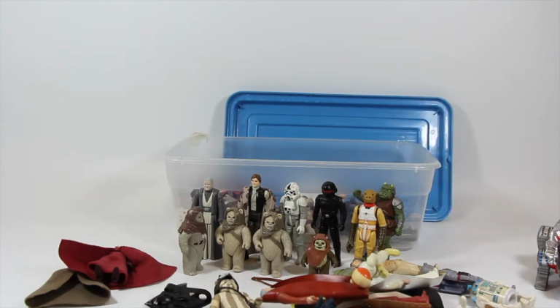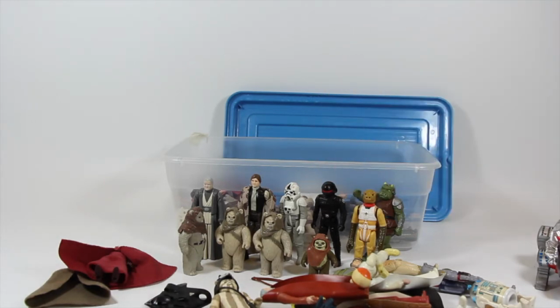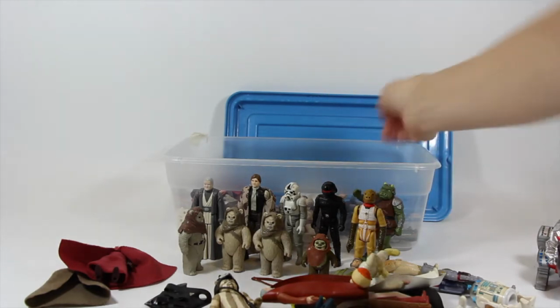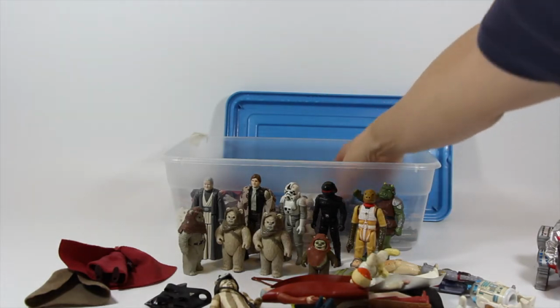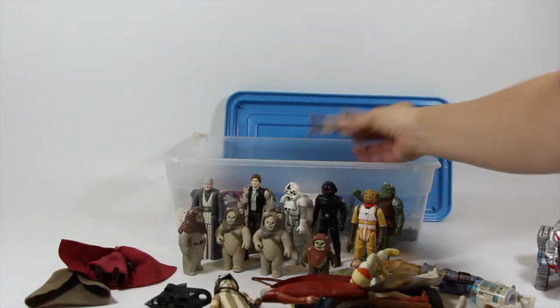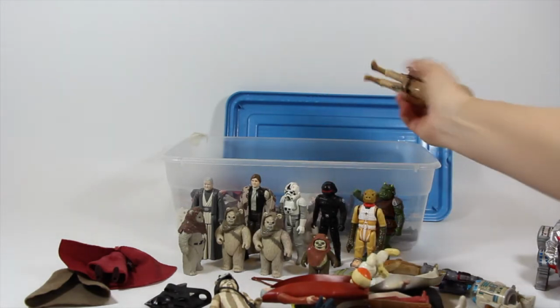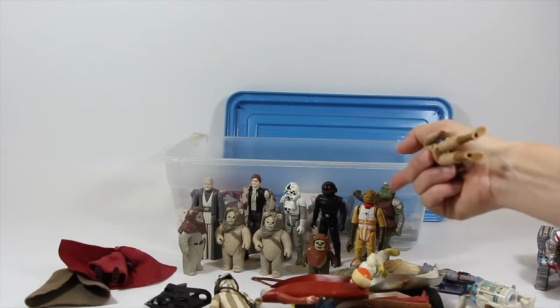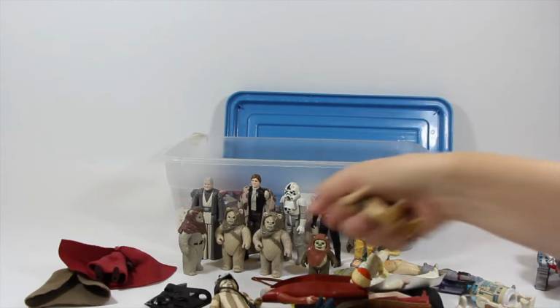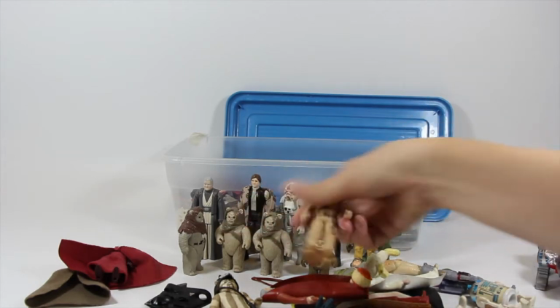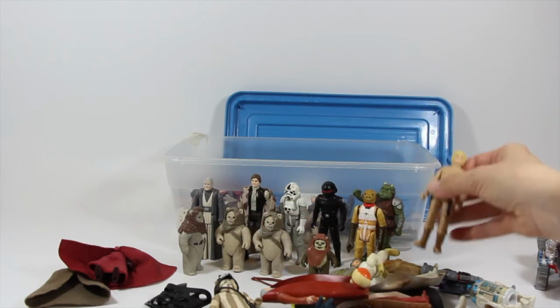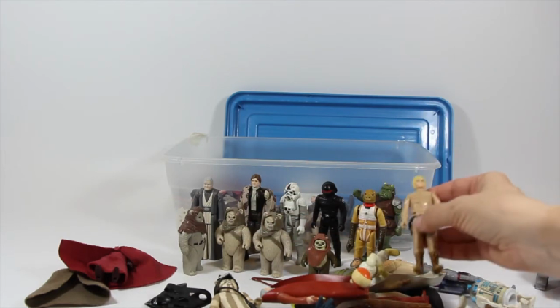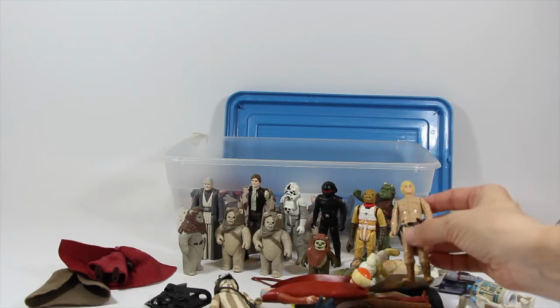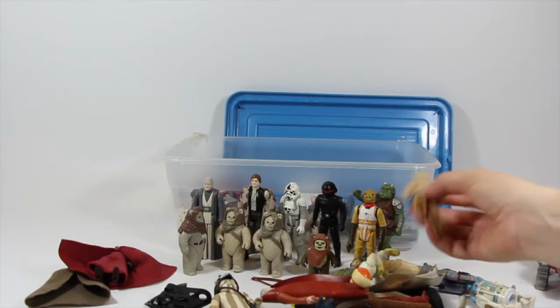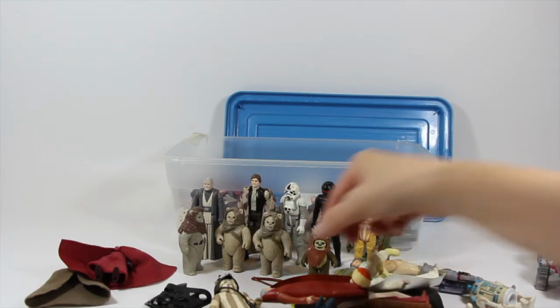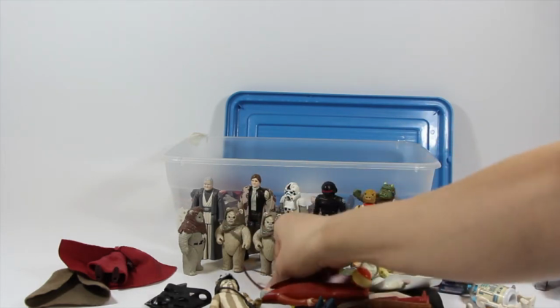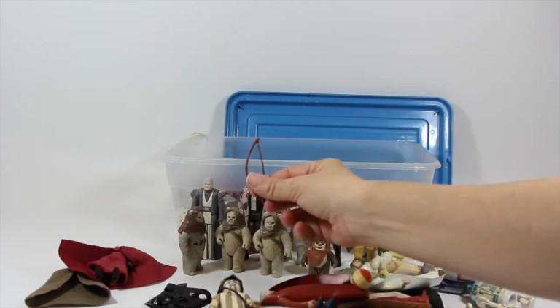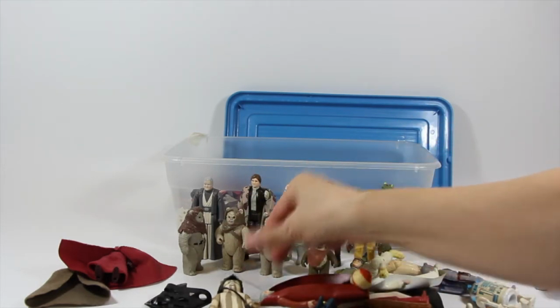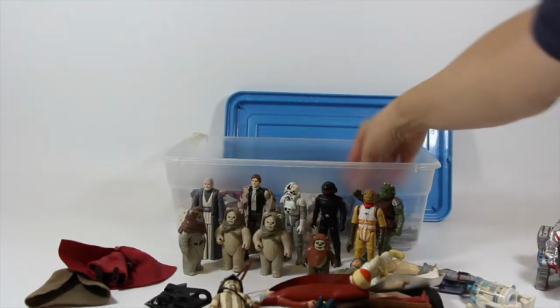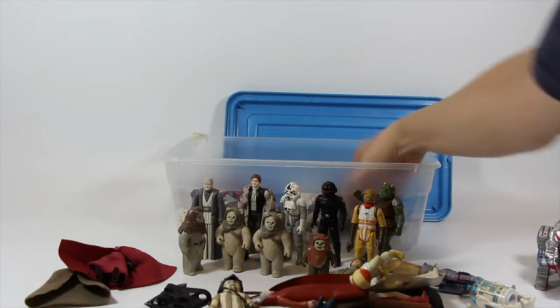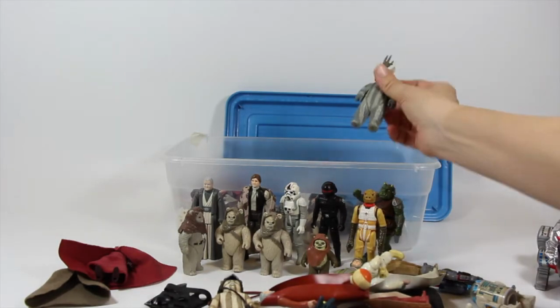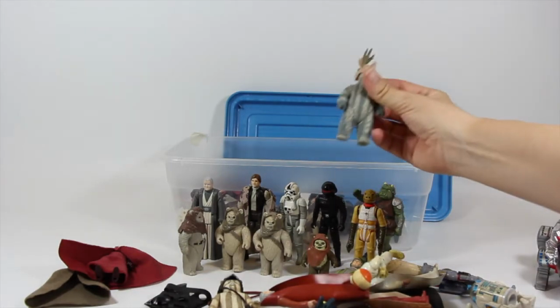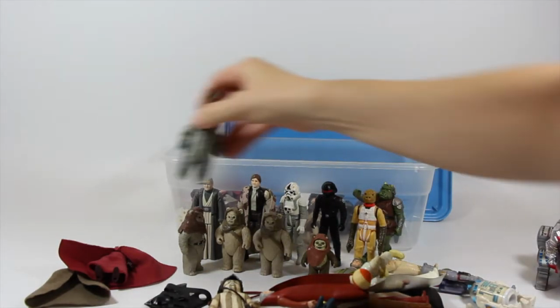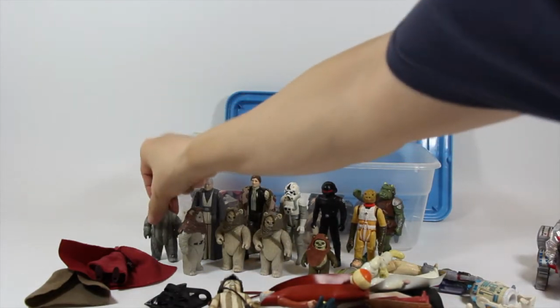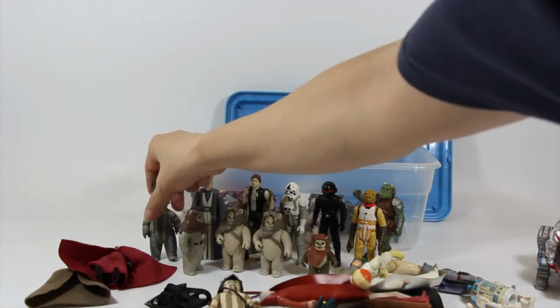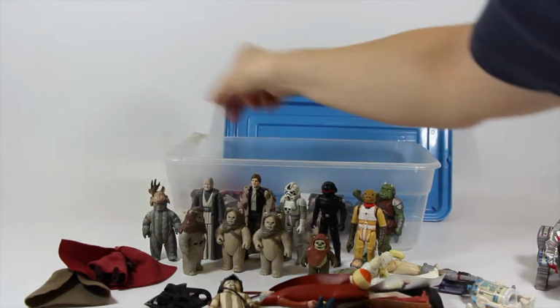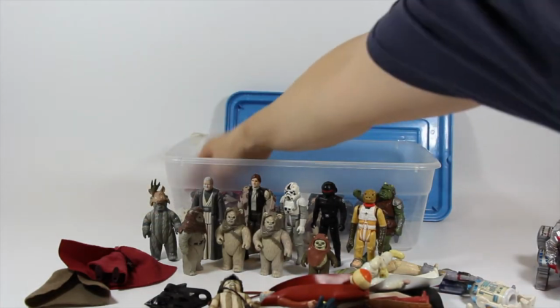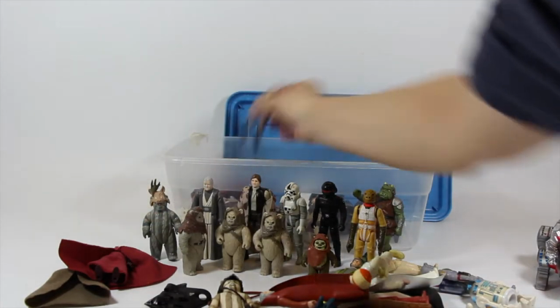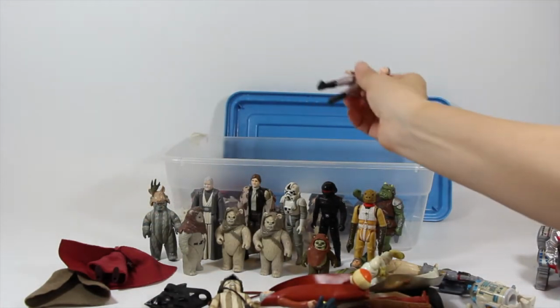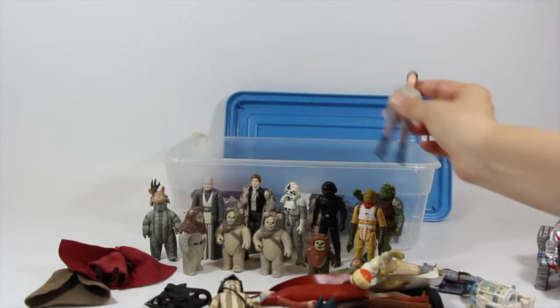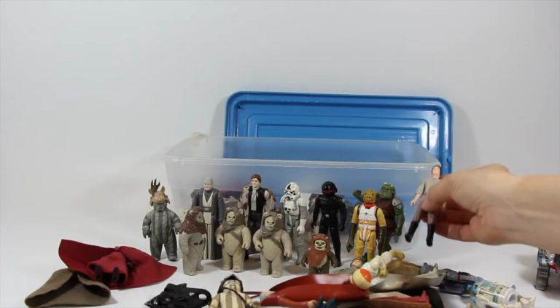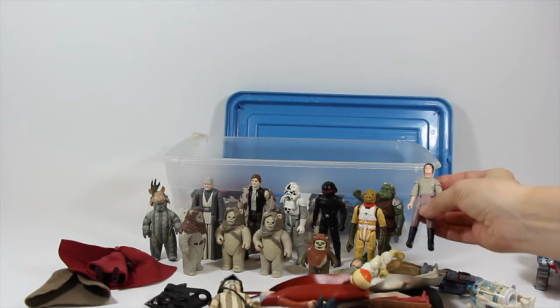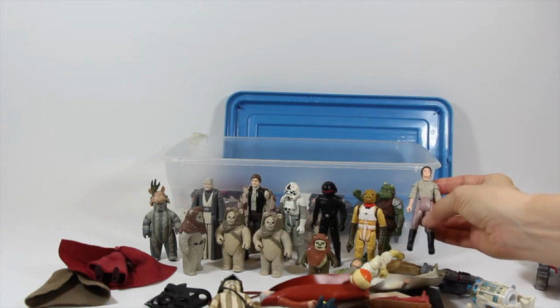I don't know how this kid did it - how he would lose that weapon and keep those two. But I'm glad, because I can always use more Ewok bows. There we go, Teebo. And amazingly, none of the other Ewoks have their accessories.